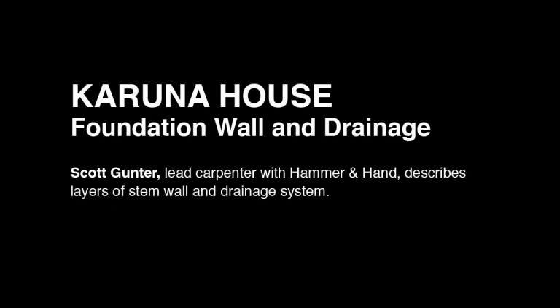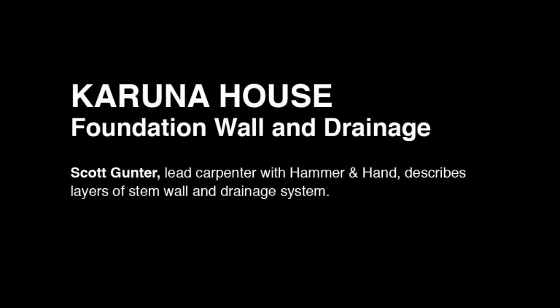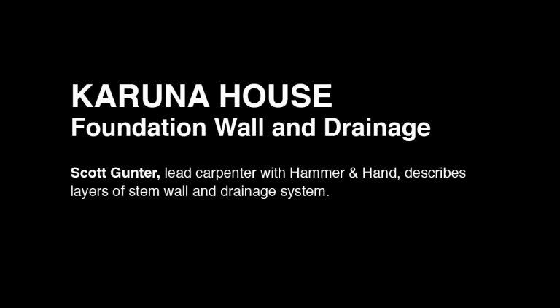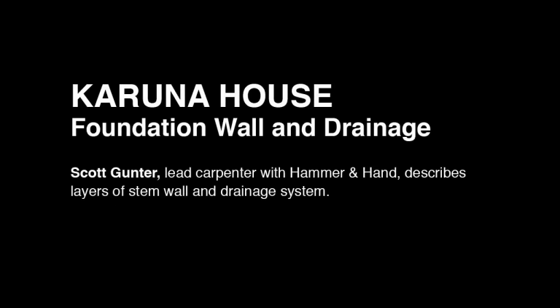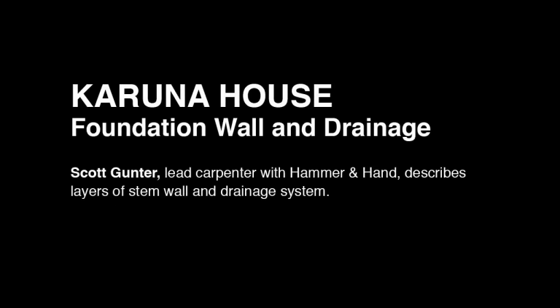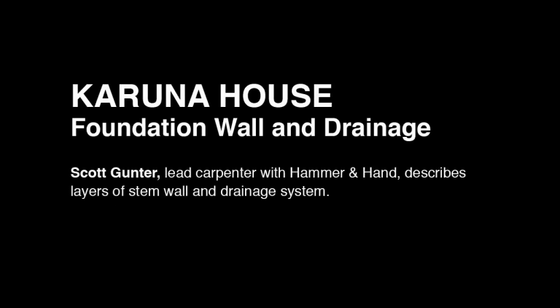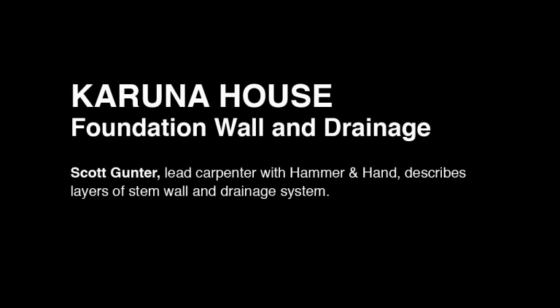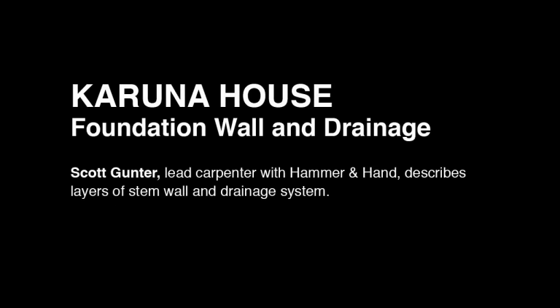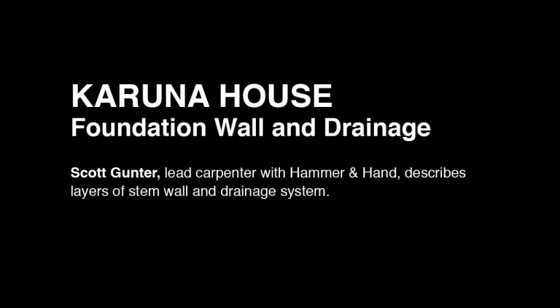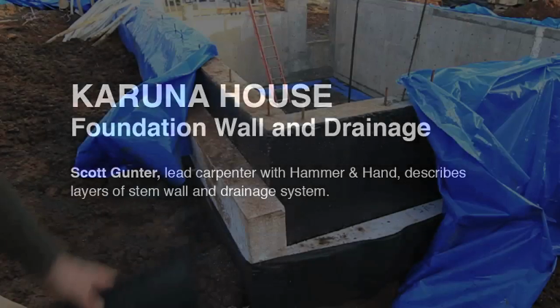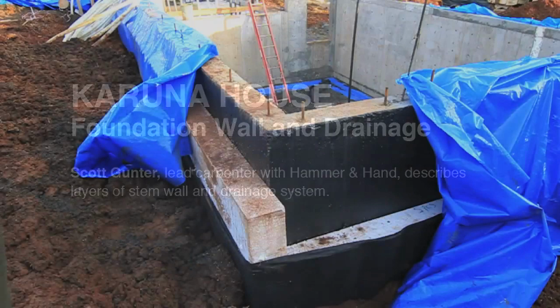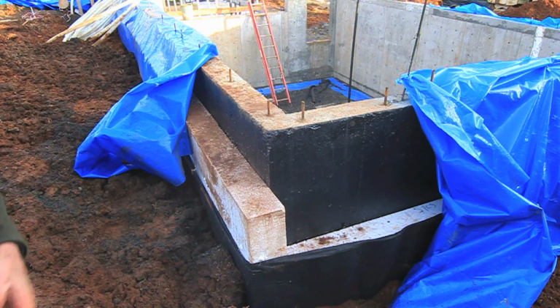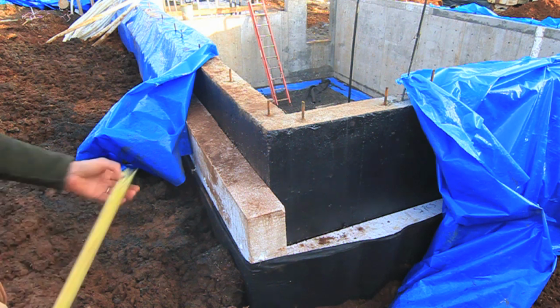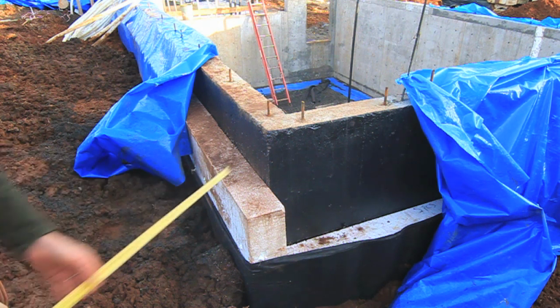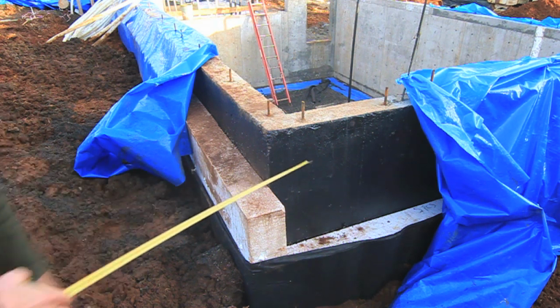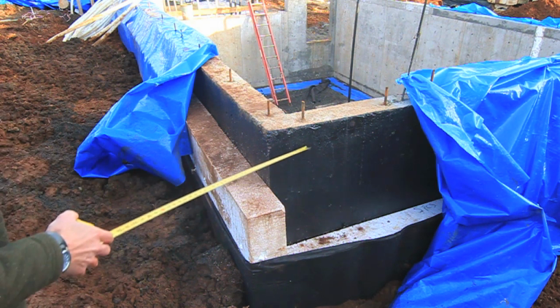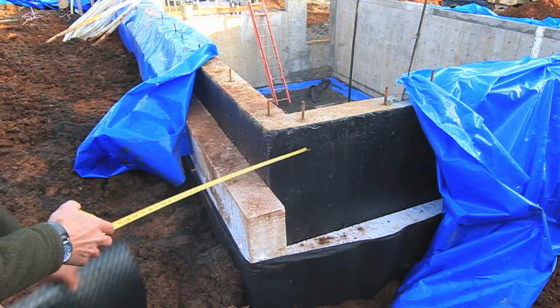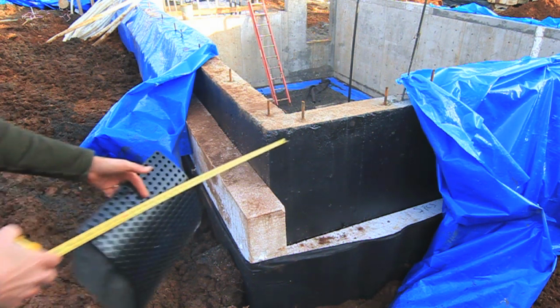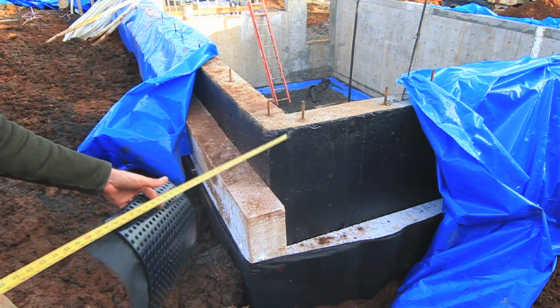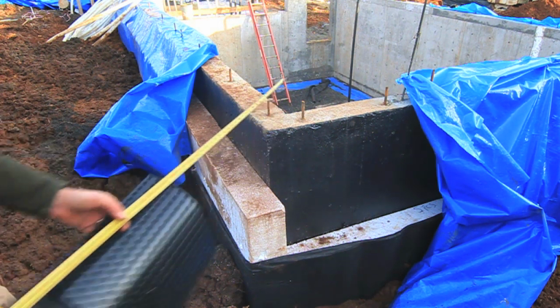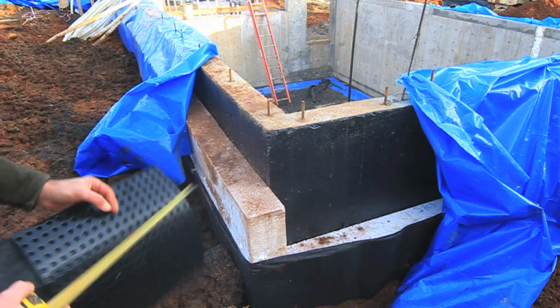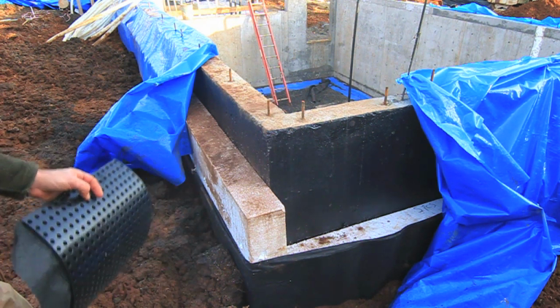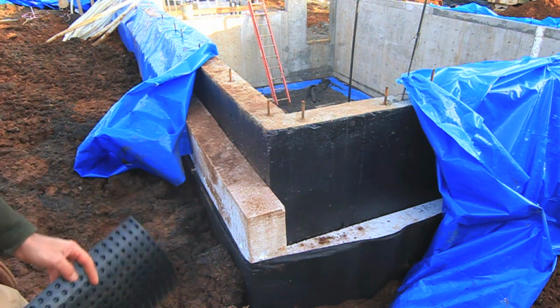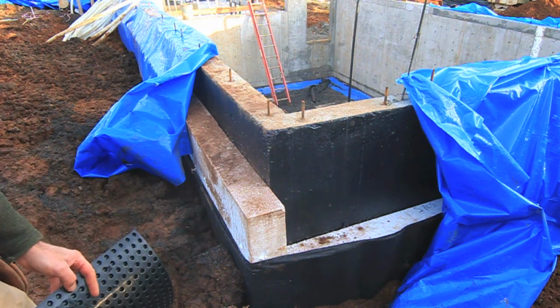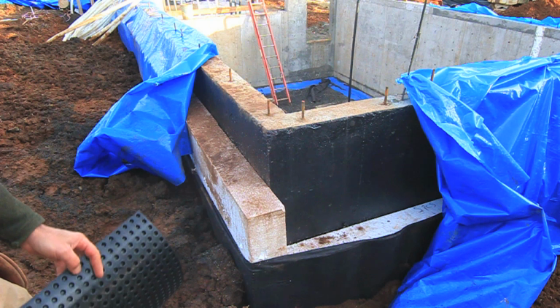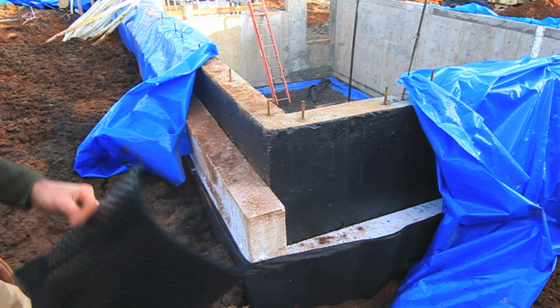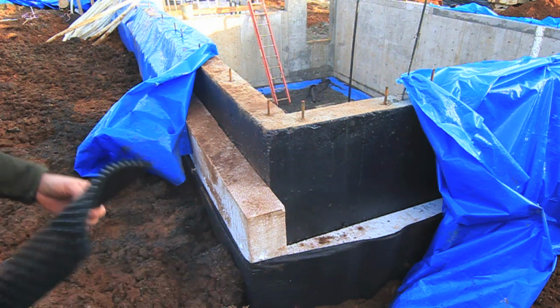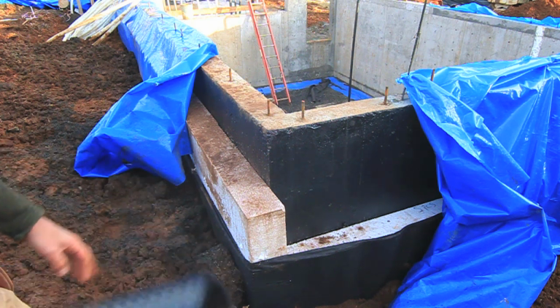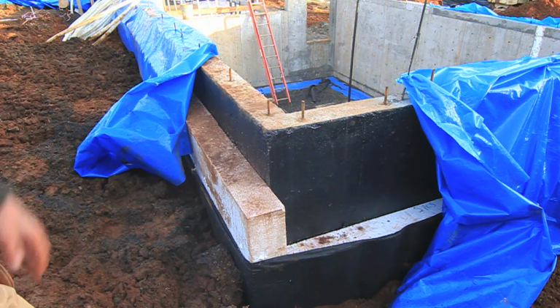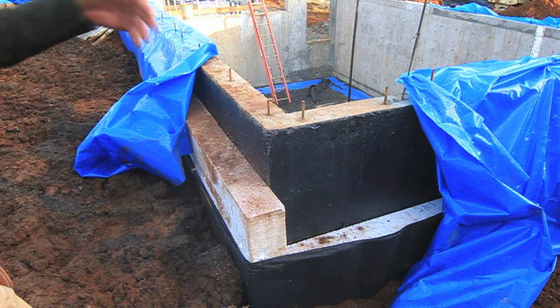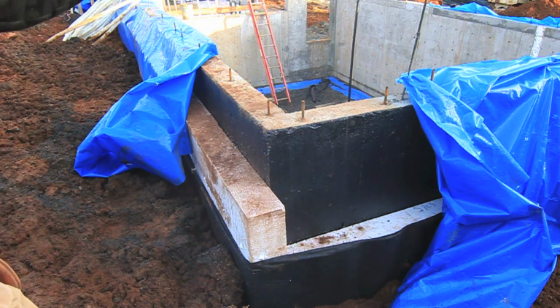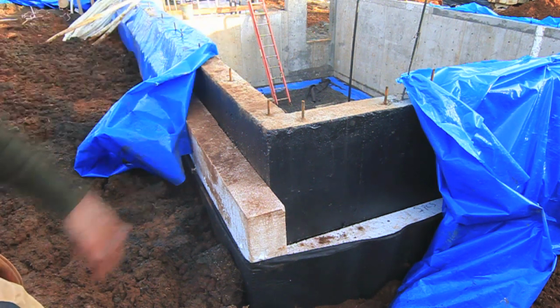This is our exterior wall assembly. This is our basement. This is our waterproofing membrane, which we were able to apply on green concrete. I was able to put that on 24 hours after we stripped the forms, just to keep the process rolling.